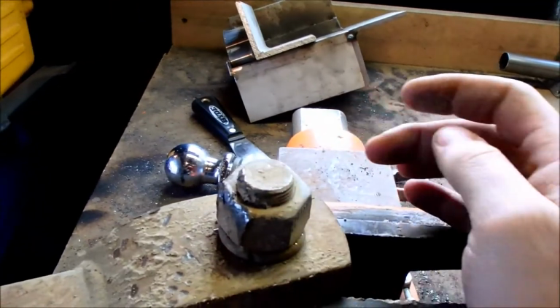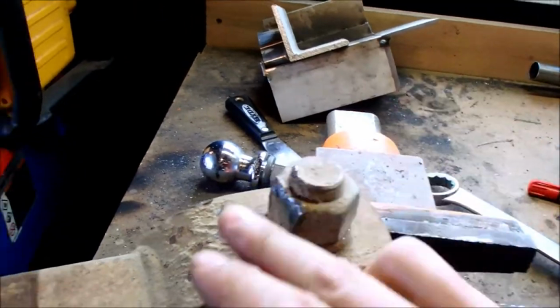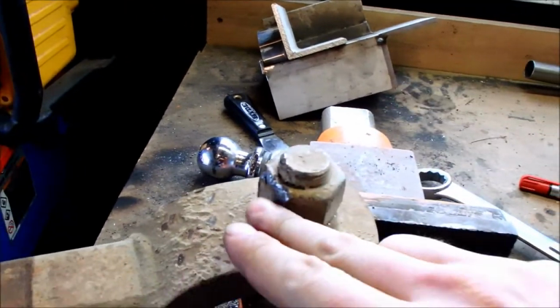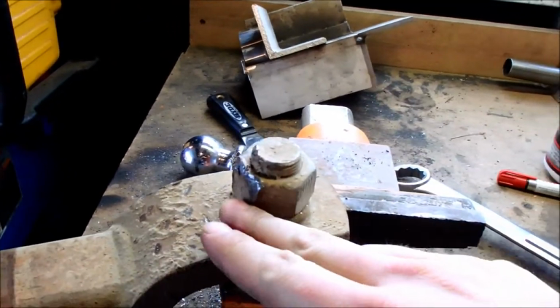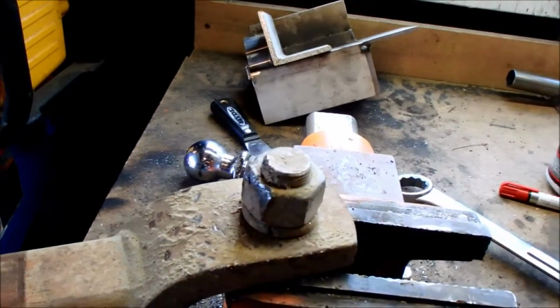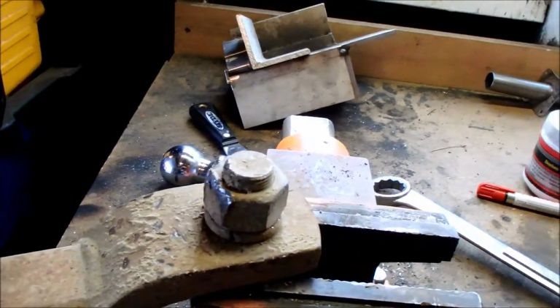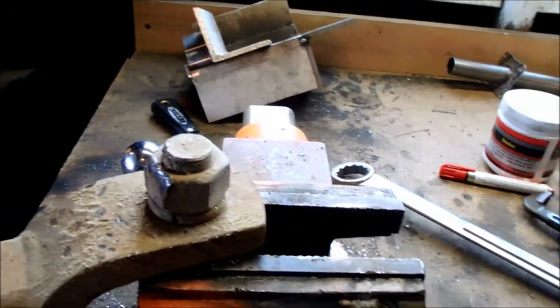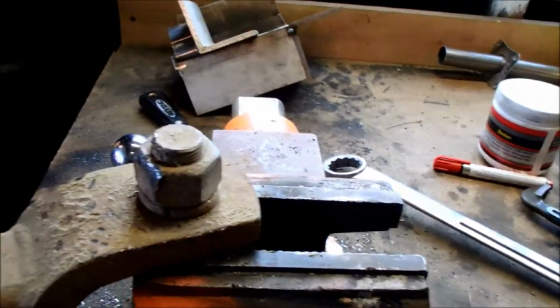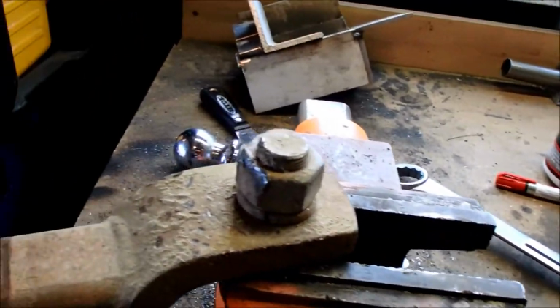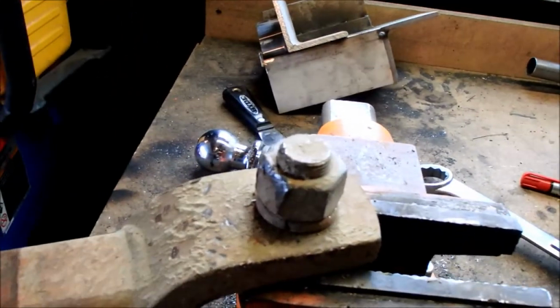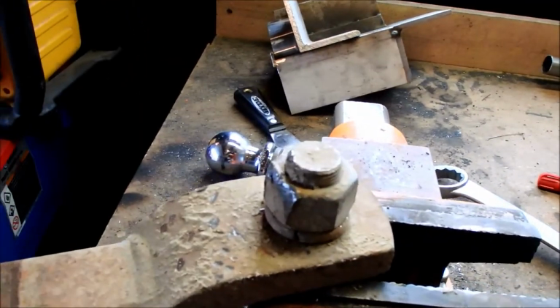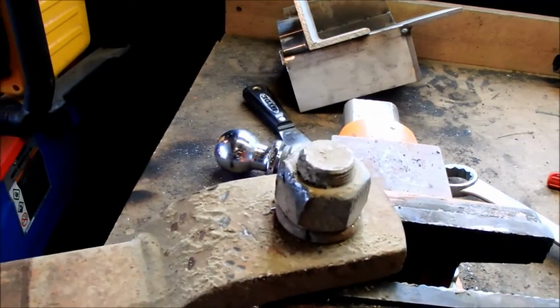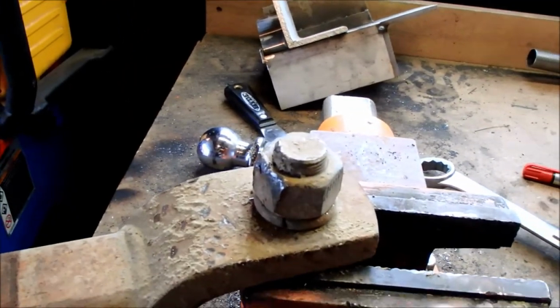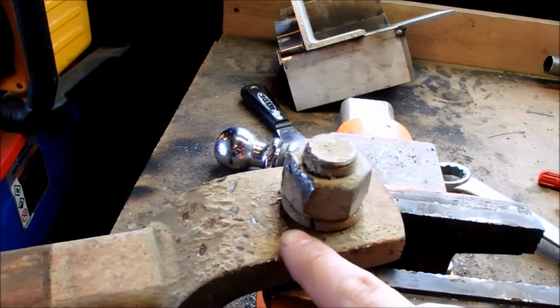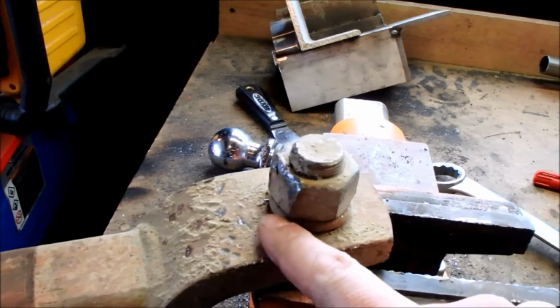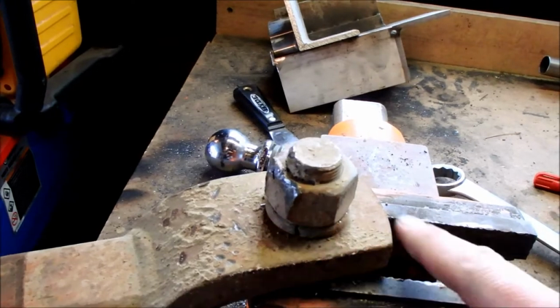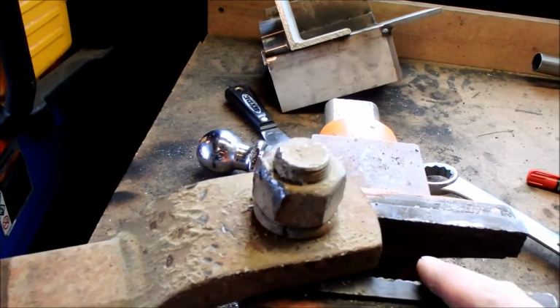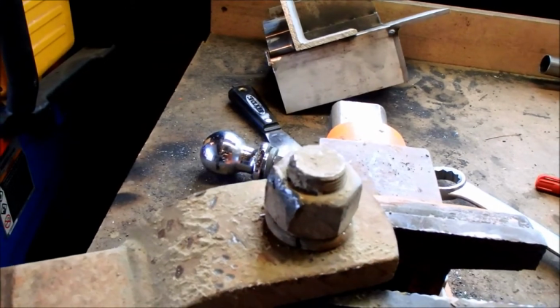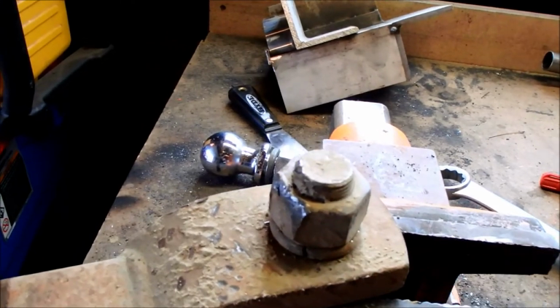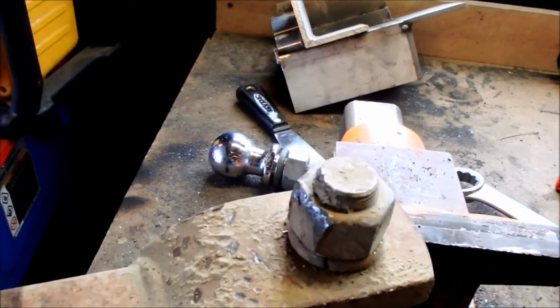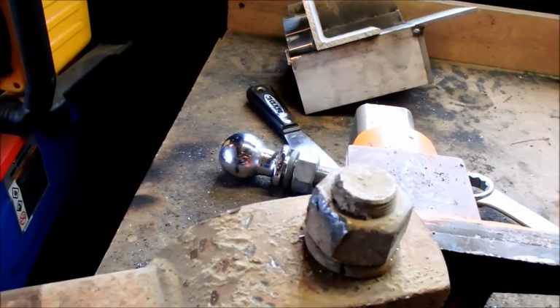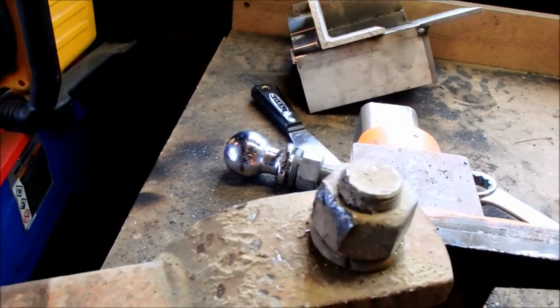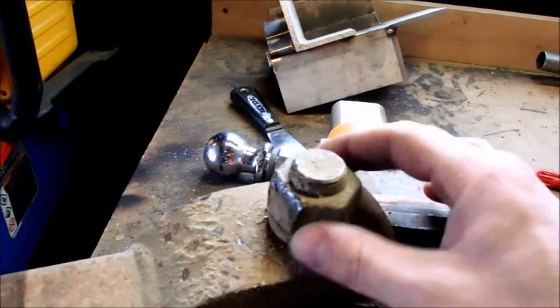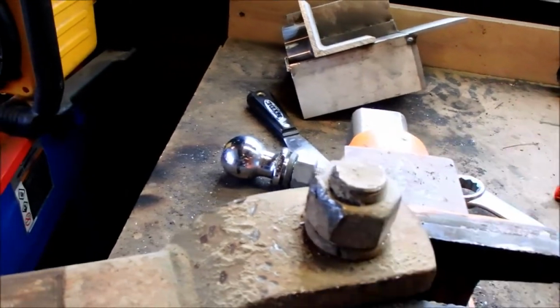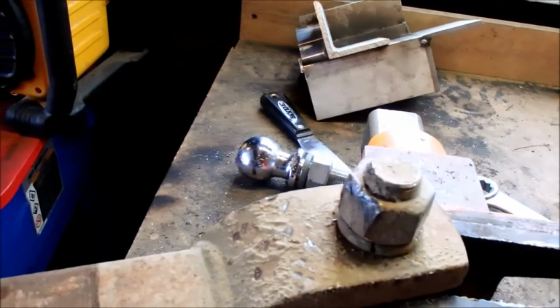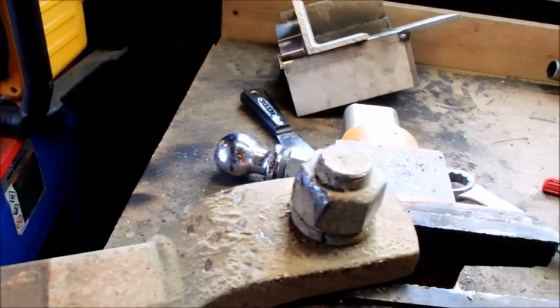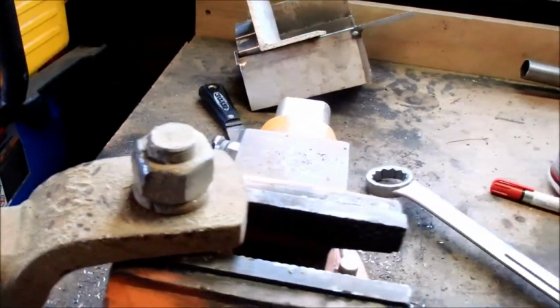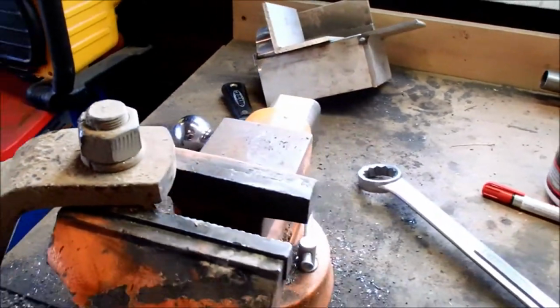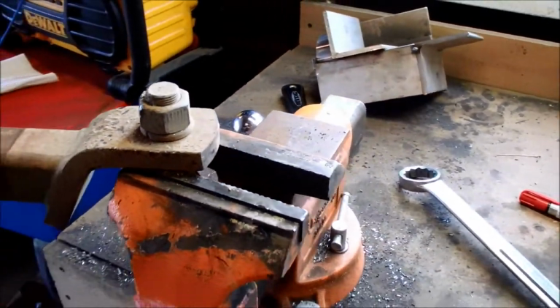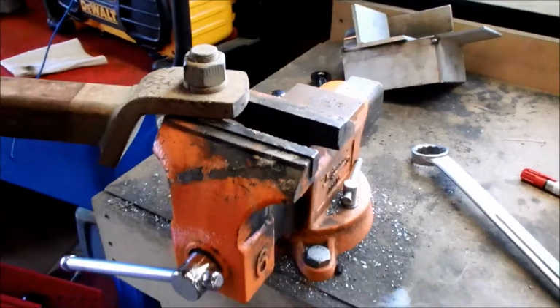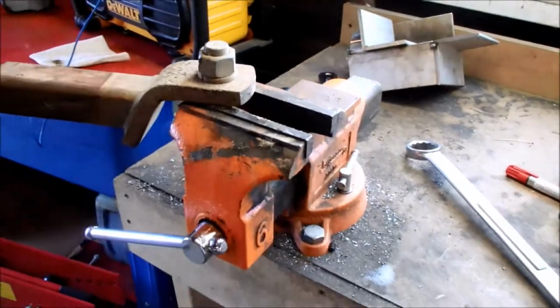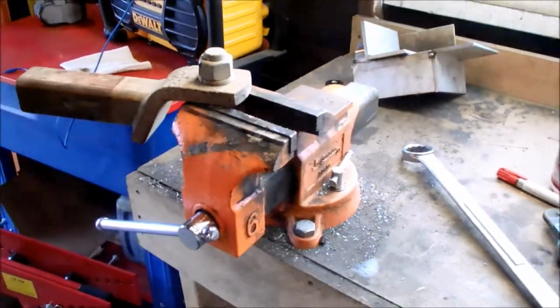Or you could just blast it off with a torch, or if you're real good with the cutting wheel, take it off like that. But I'm going to try and actually remove this nut, and that's what I'm going to show you today.